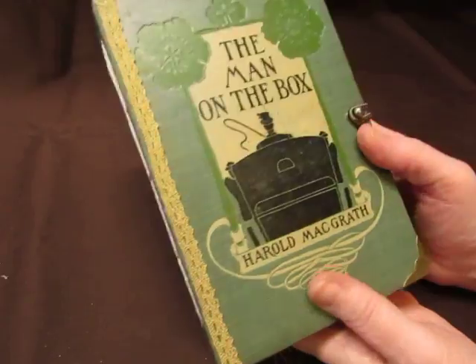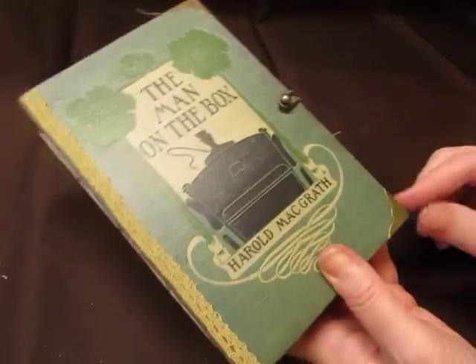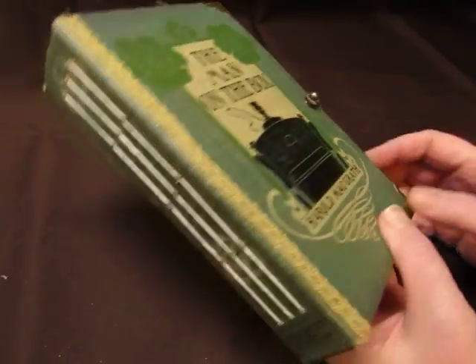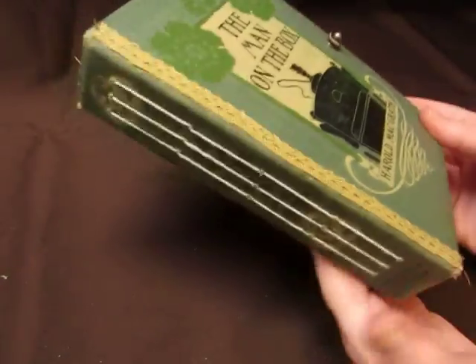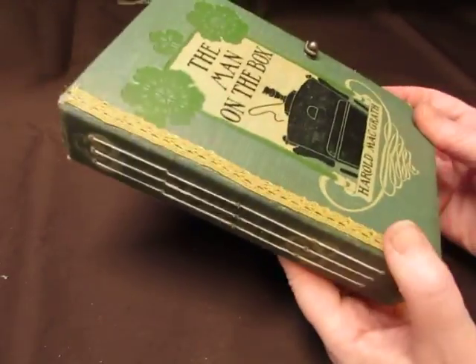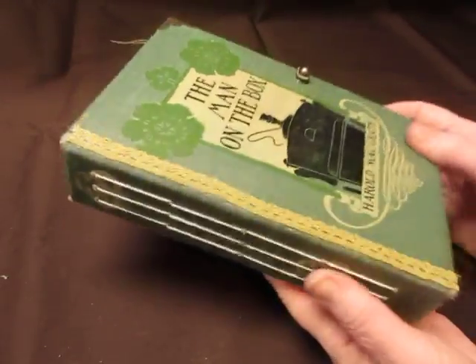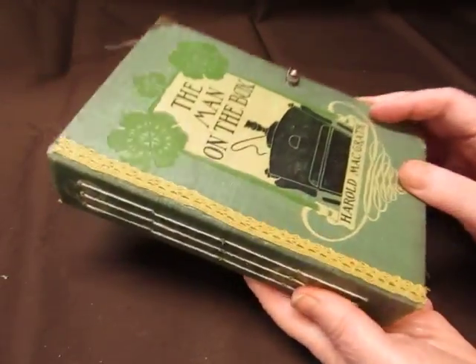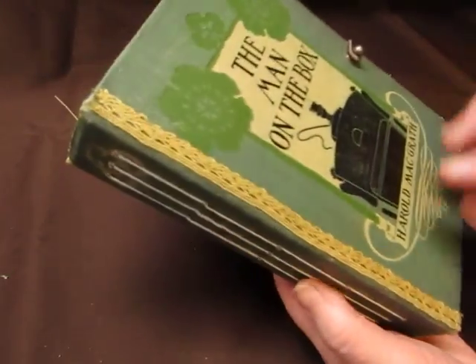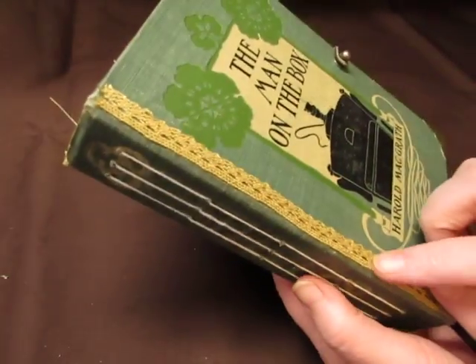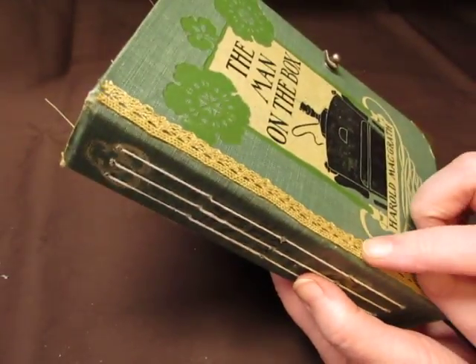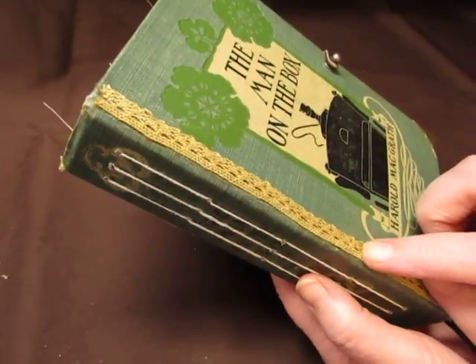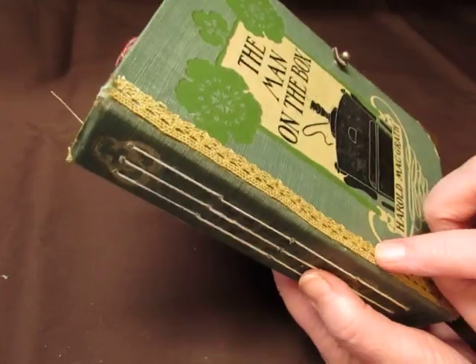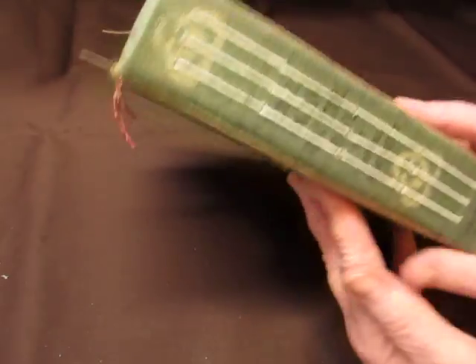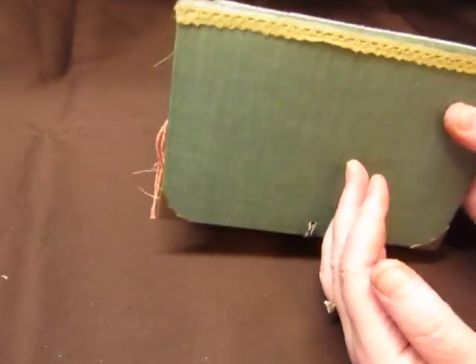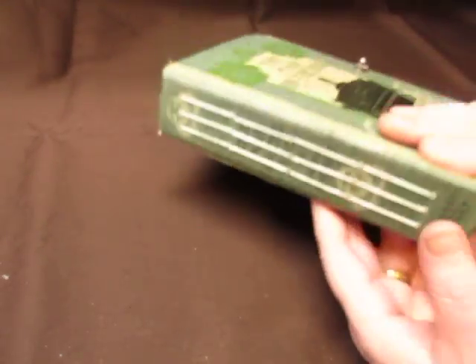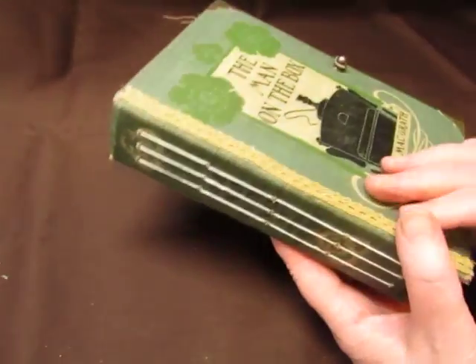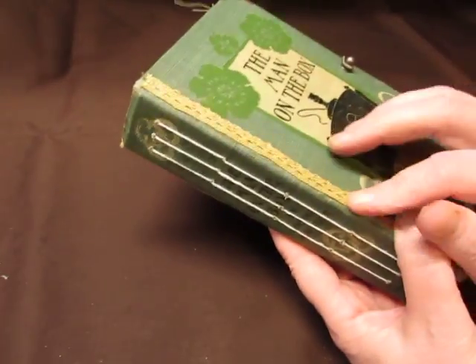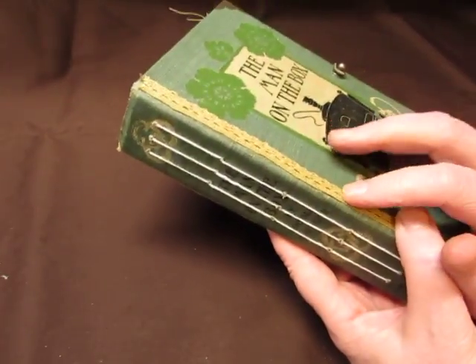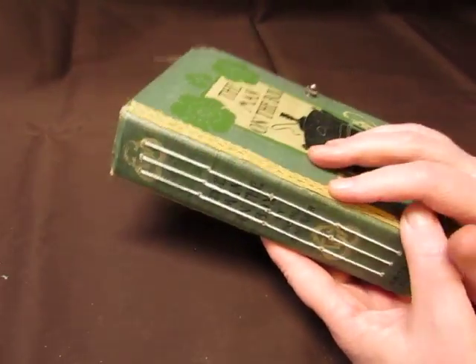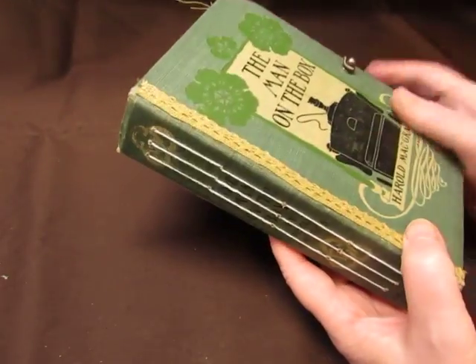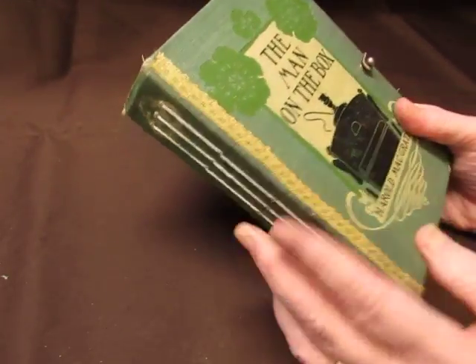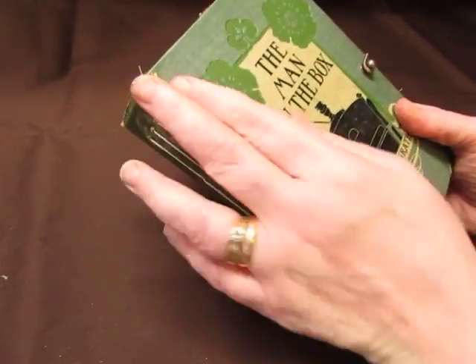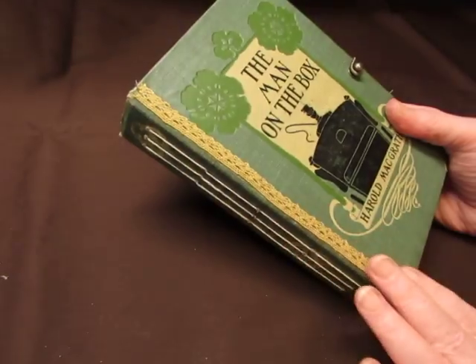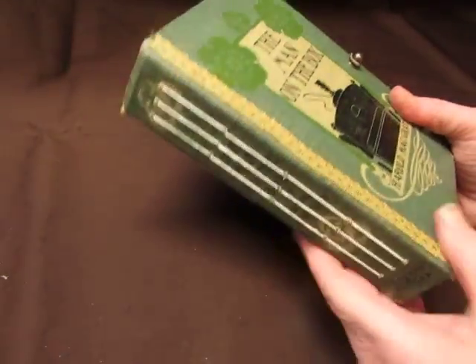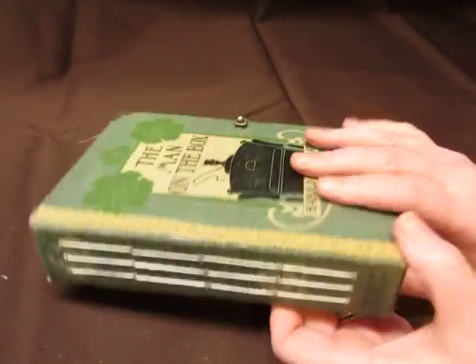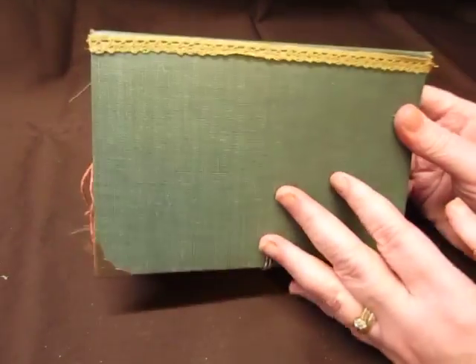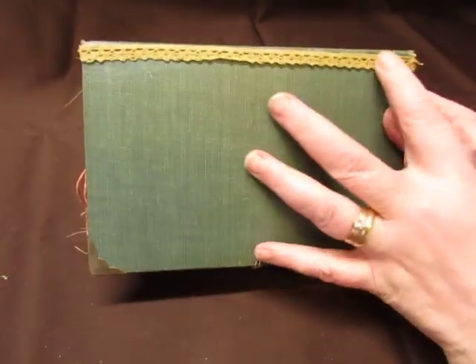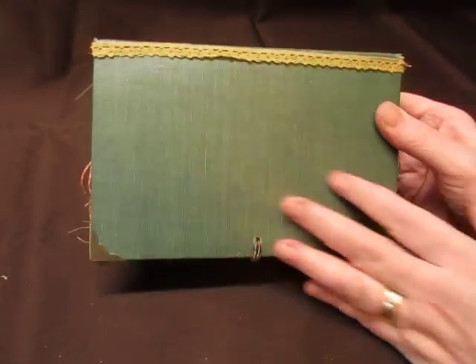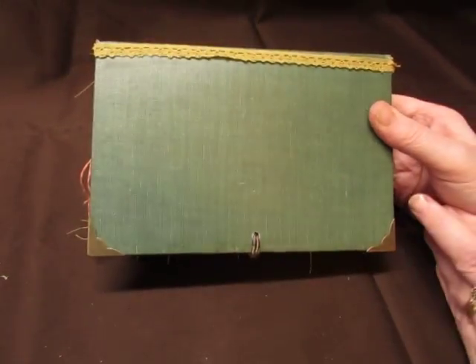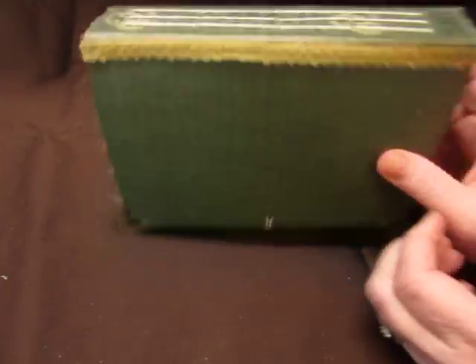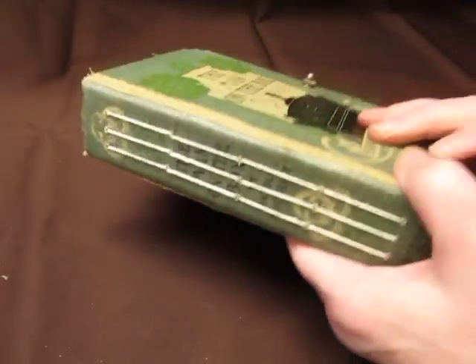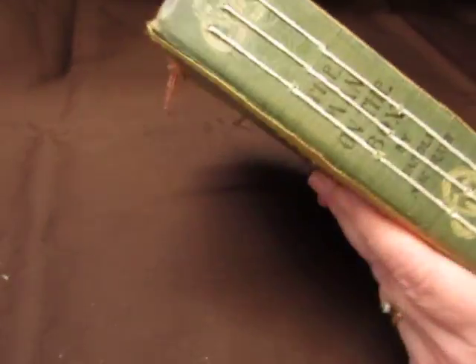I put book corners on. This book did have a little crack right here in the spine, but it's reinforced with Tyvek, so it's fine. I covered up the crack with some trim, and then I just put some trim on the back to even it out.